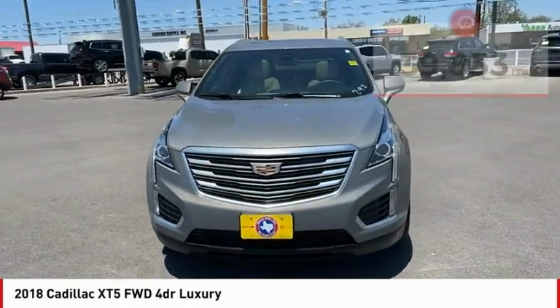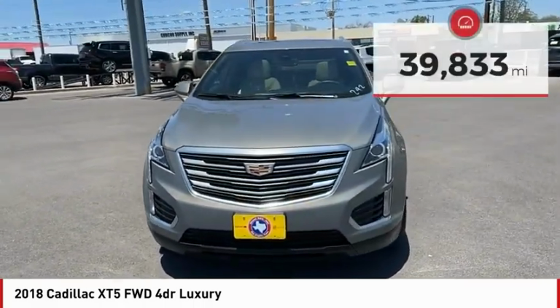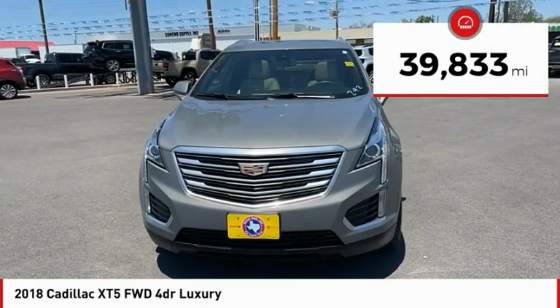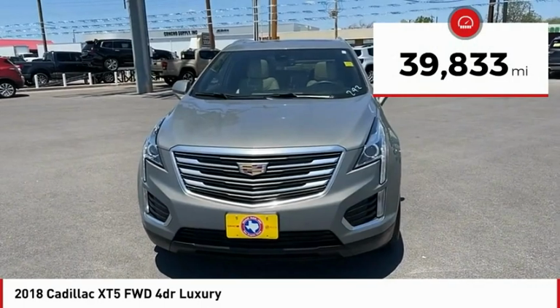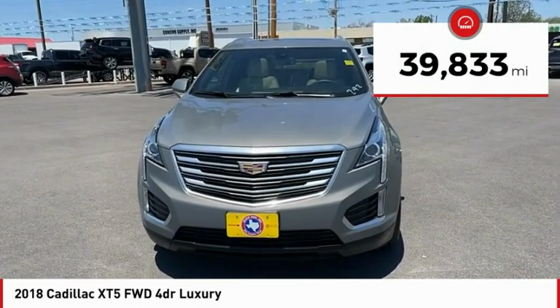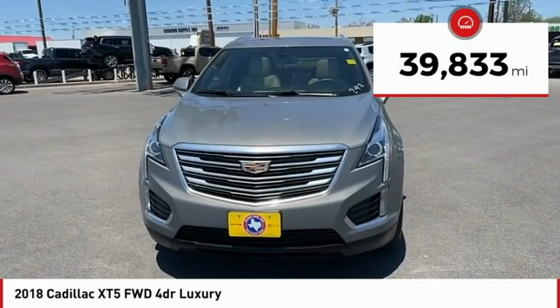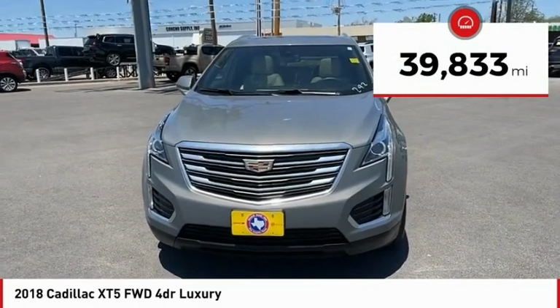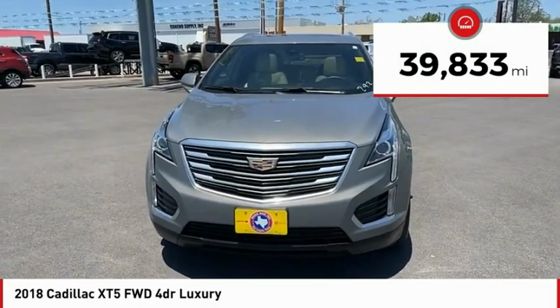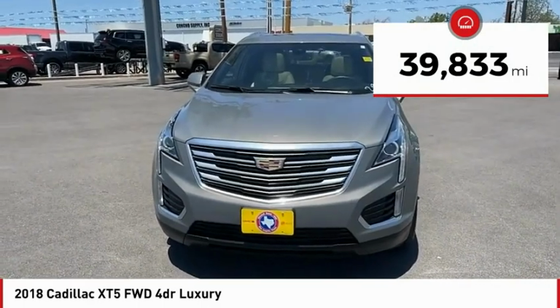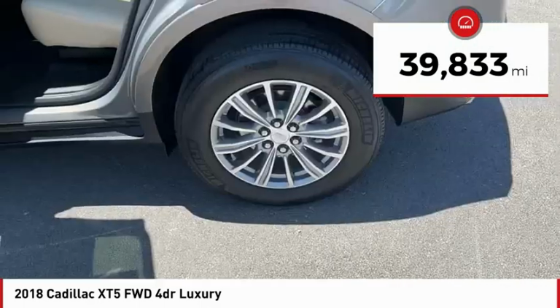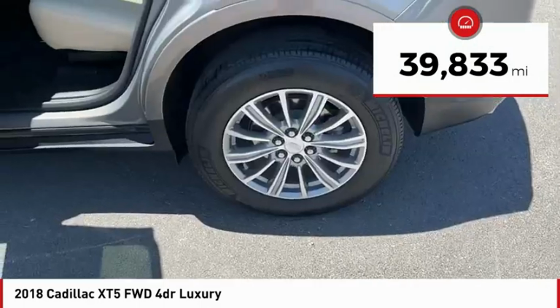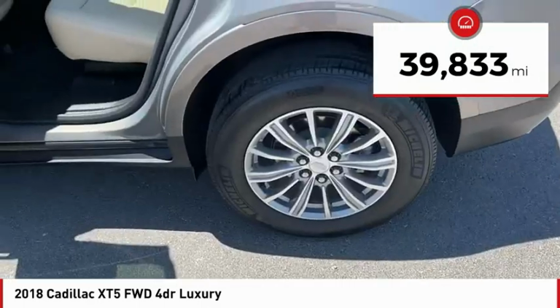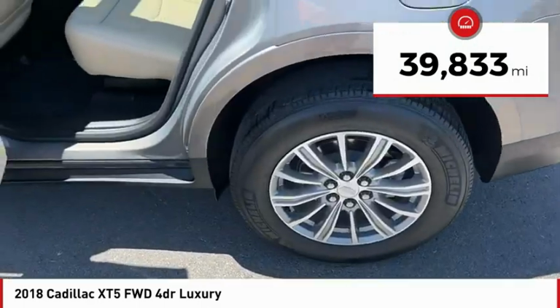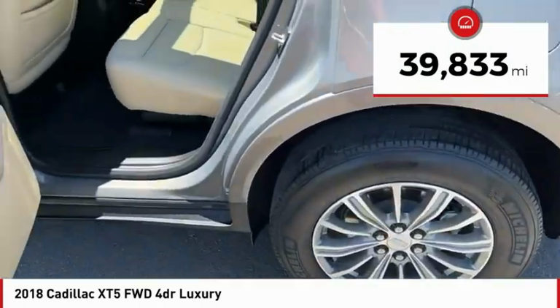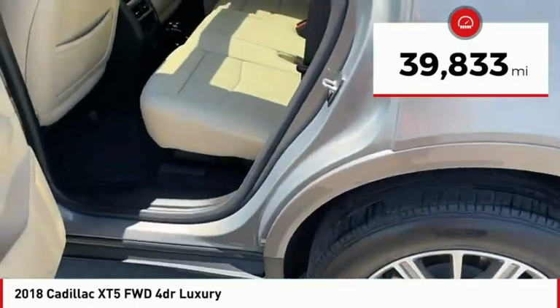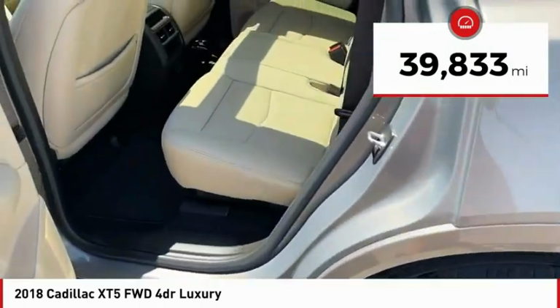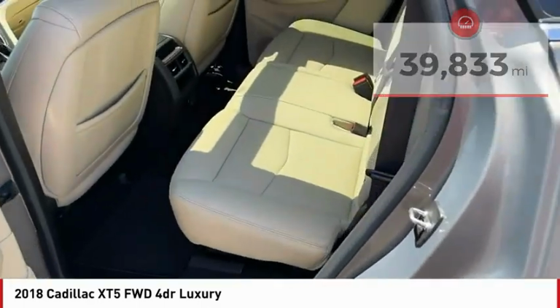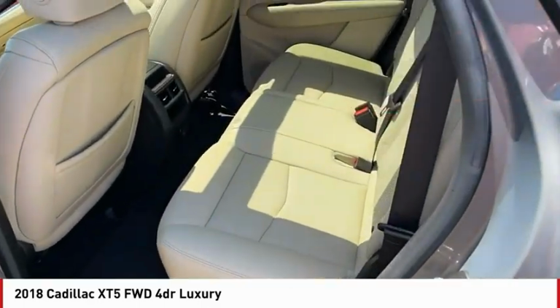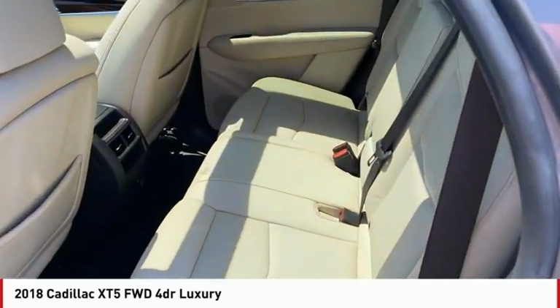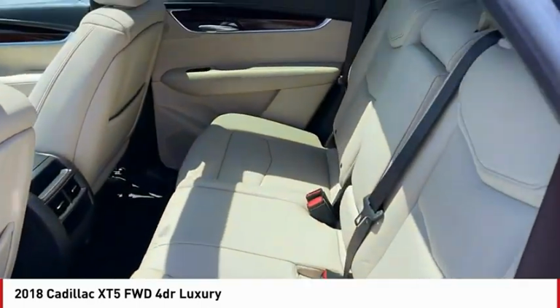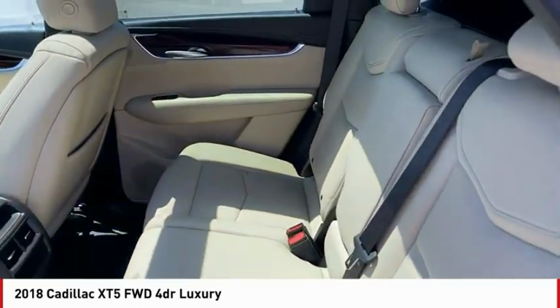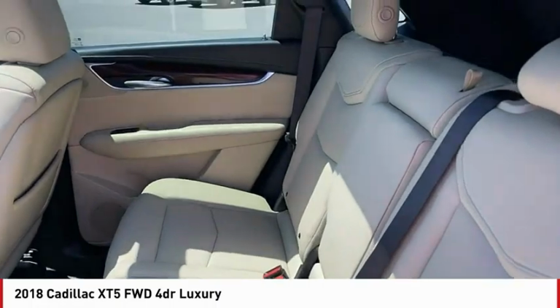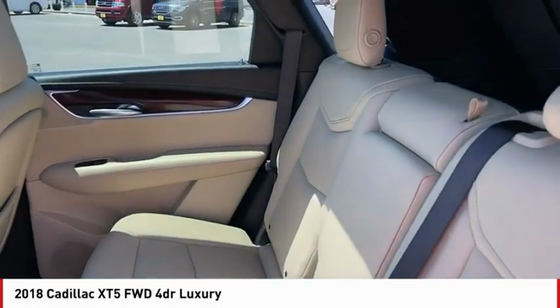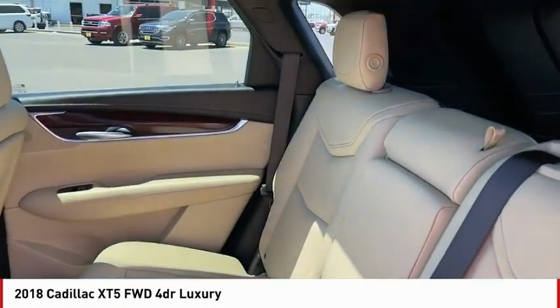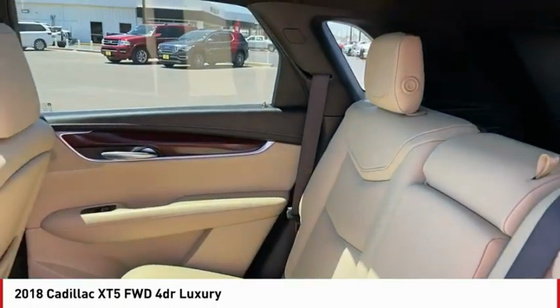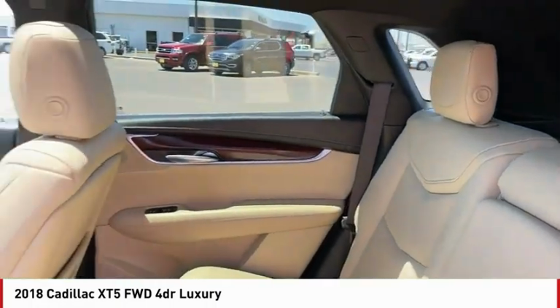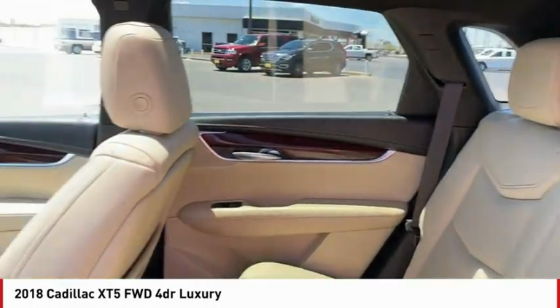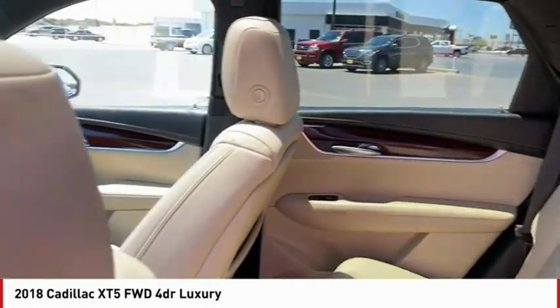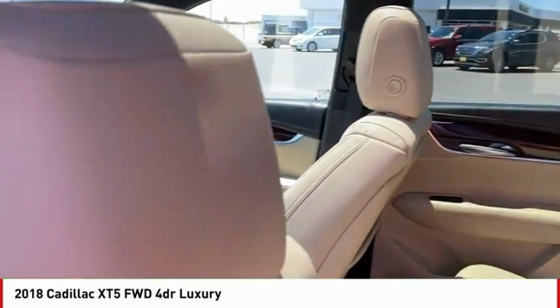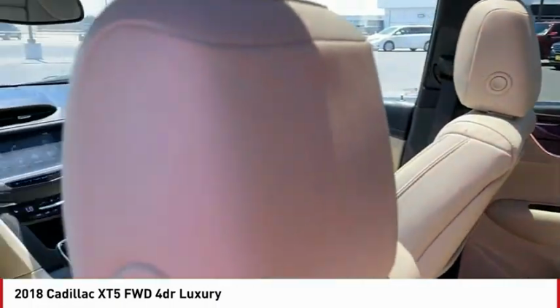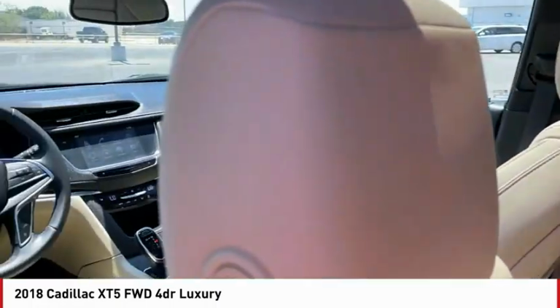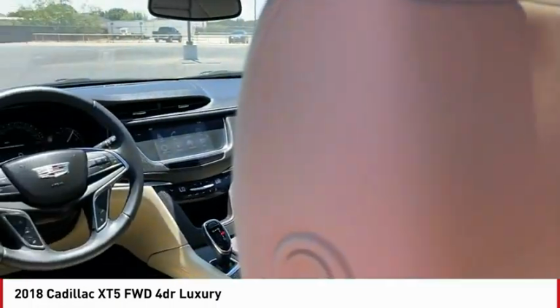This vehicle has less than 40,000 miles. A vehicle like this doesn't come along every day. Come in and get it before someone else does.